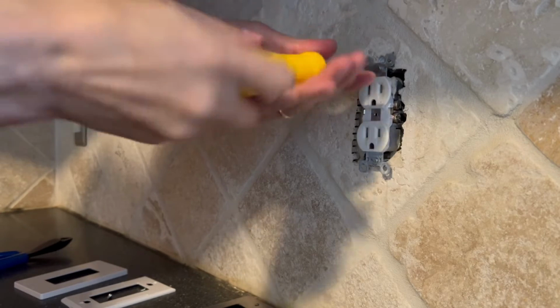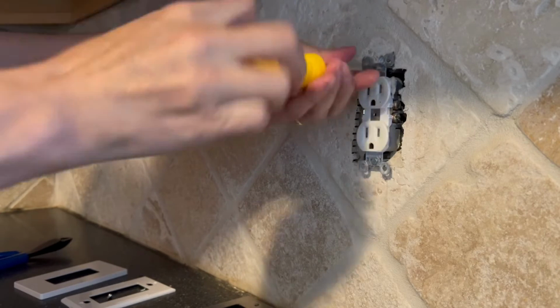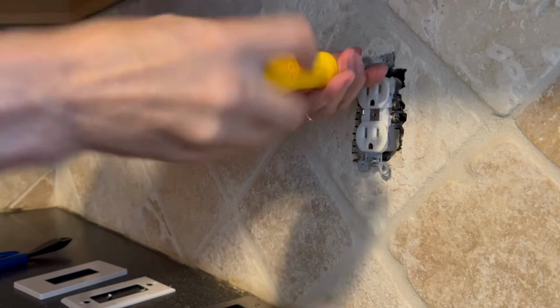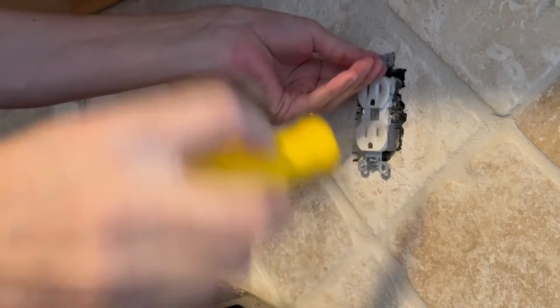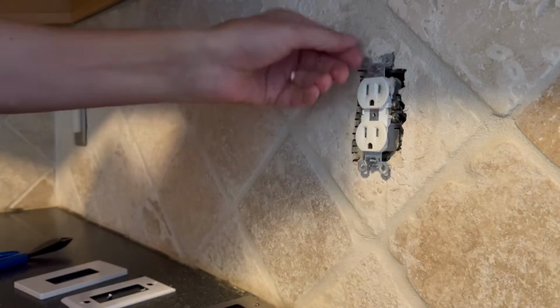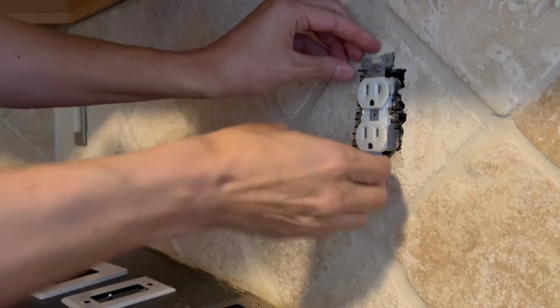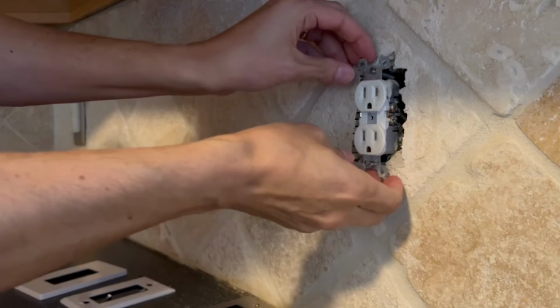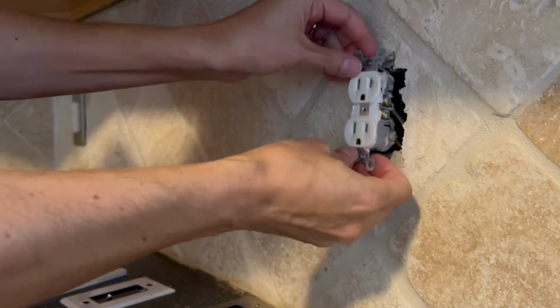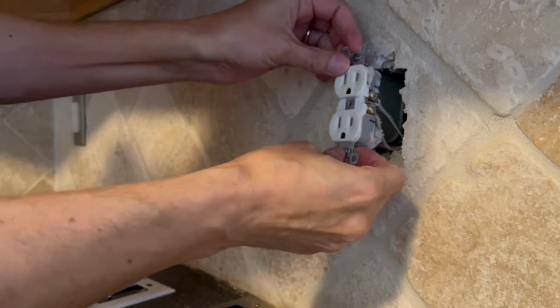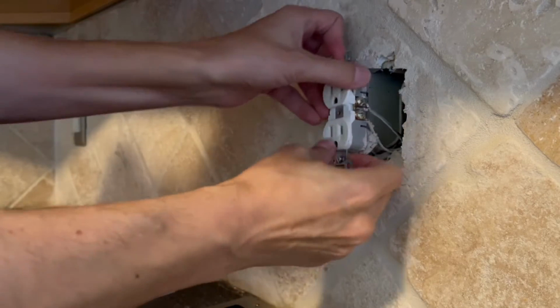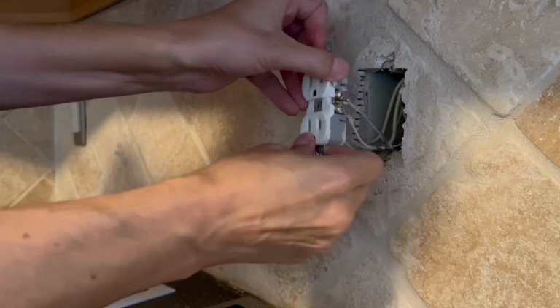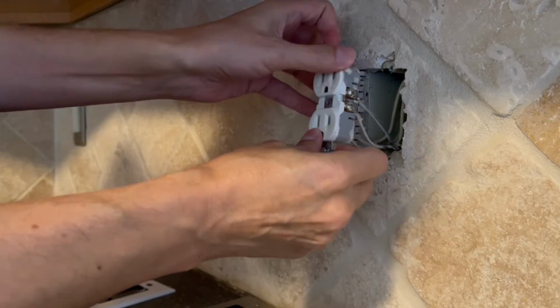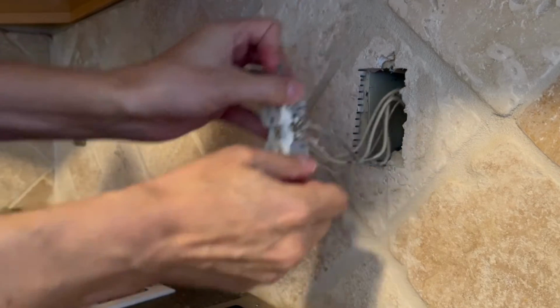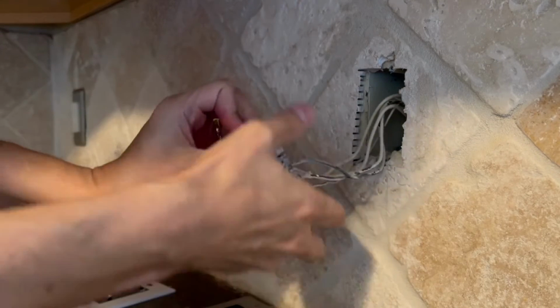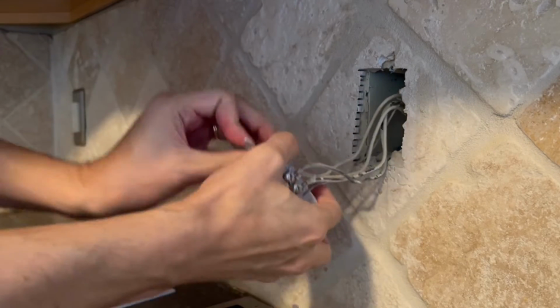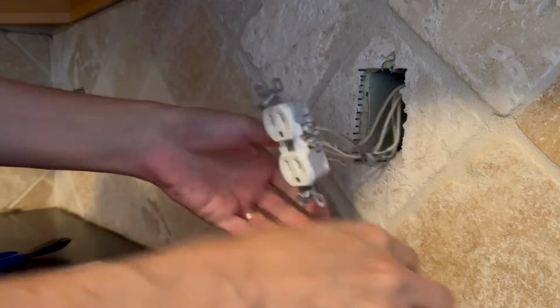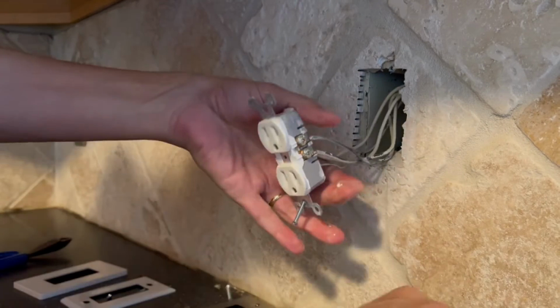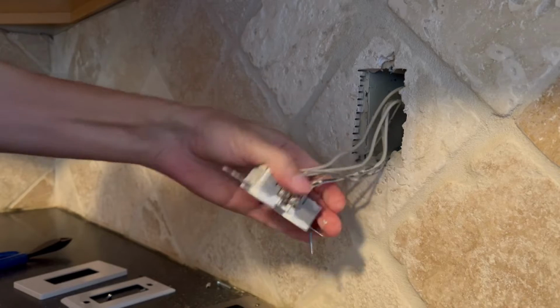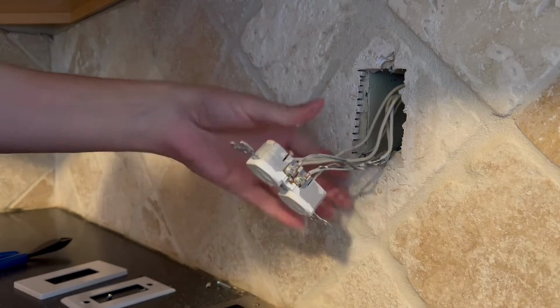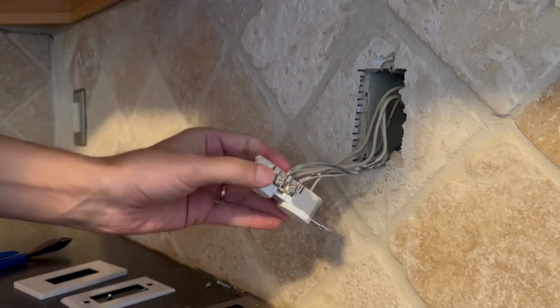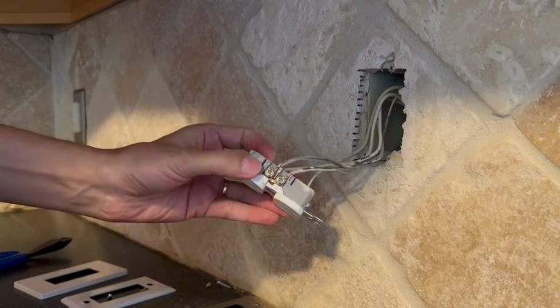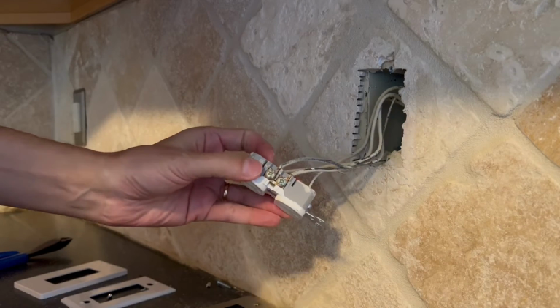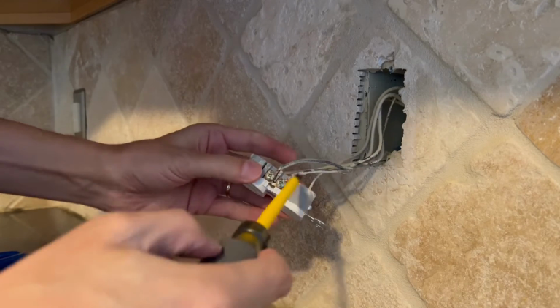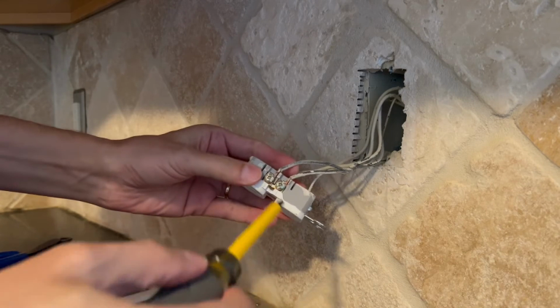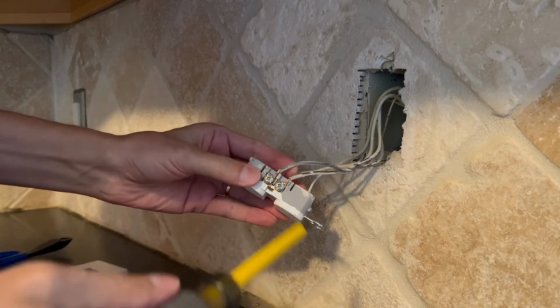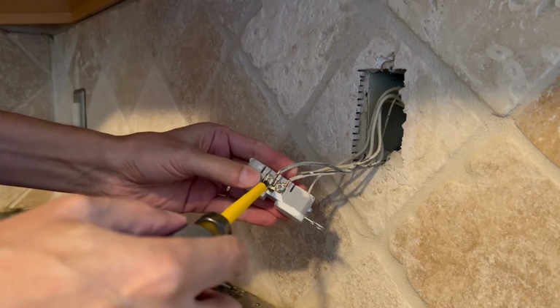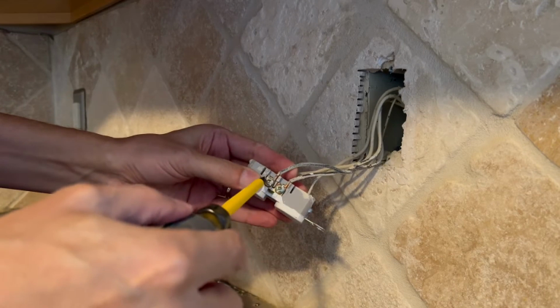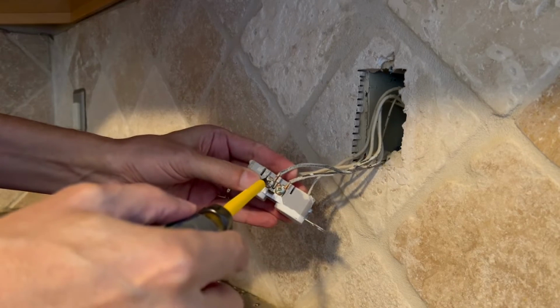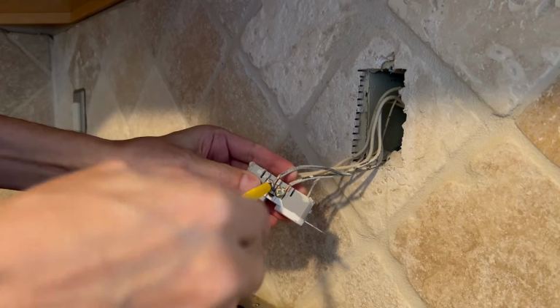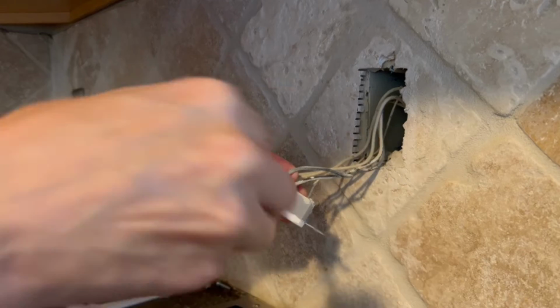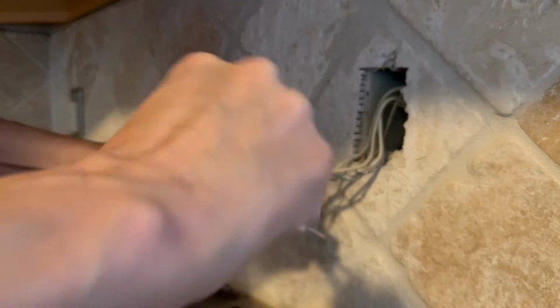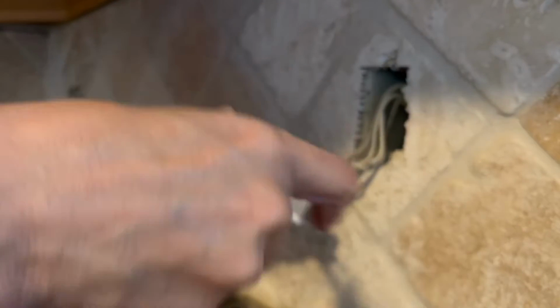When you pull this outlet out, you'll either have one black wire and one white wire, or two black wires and two white wires. It really doesn't matter at all for the install. The new outlet has easy to install screws for that, so it's the same either way.